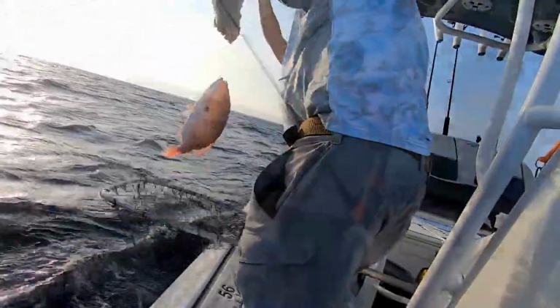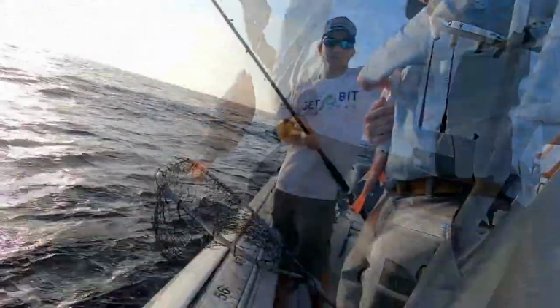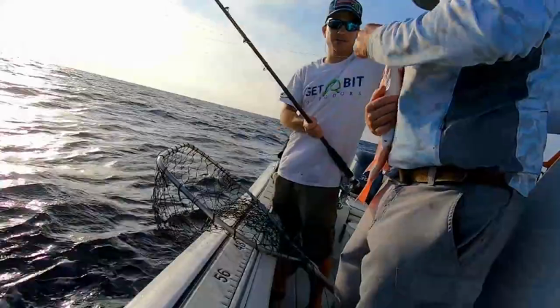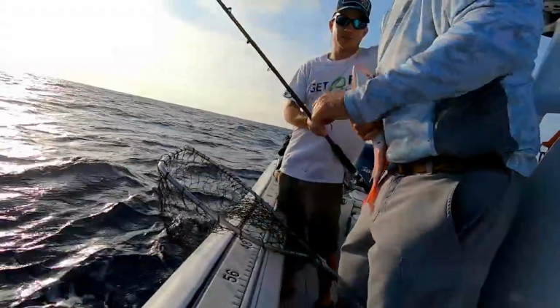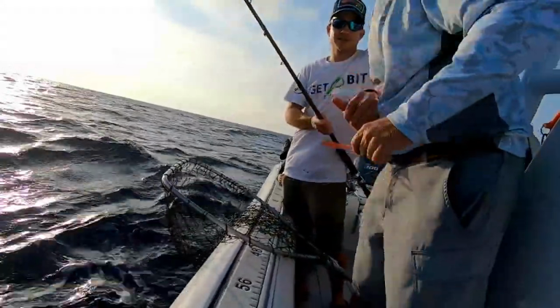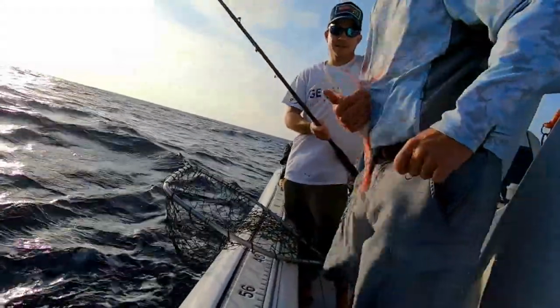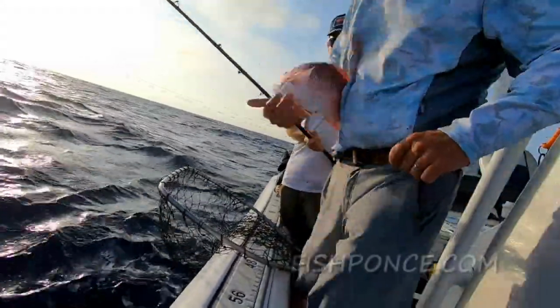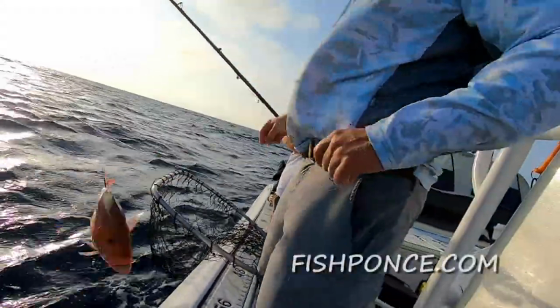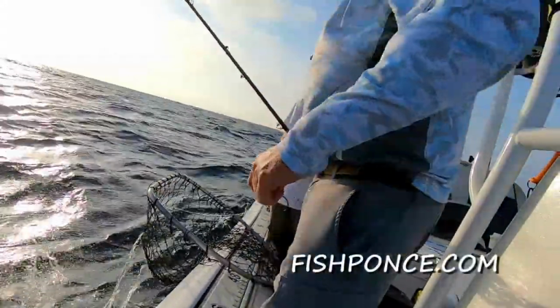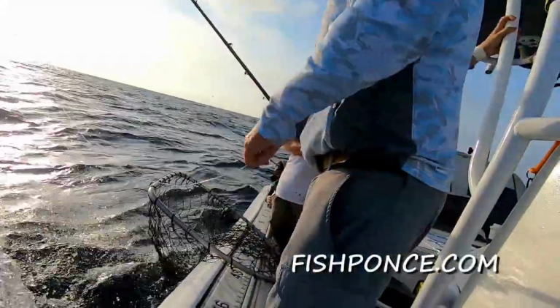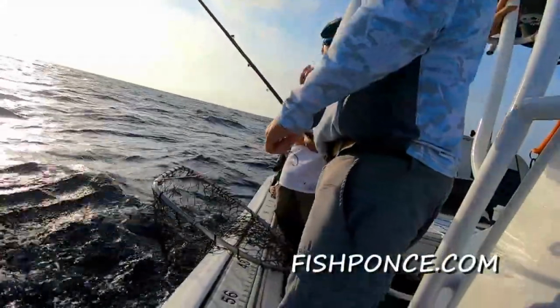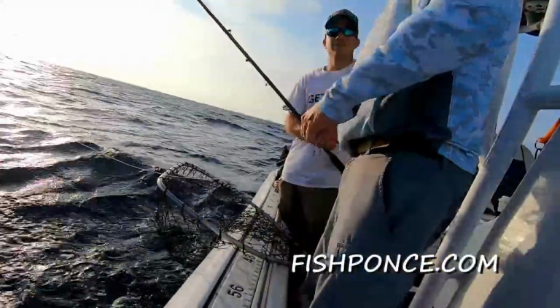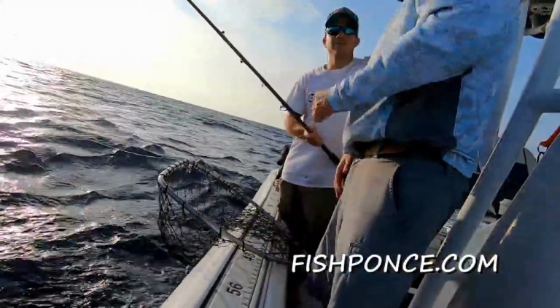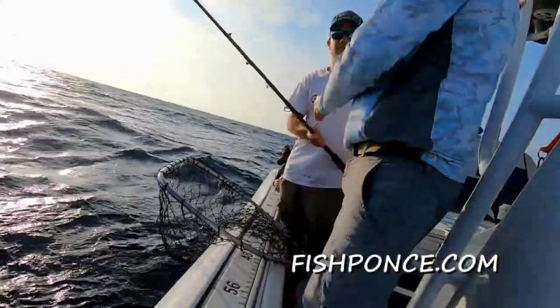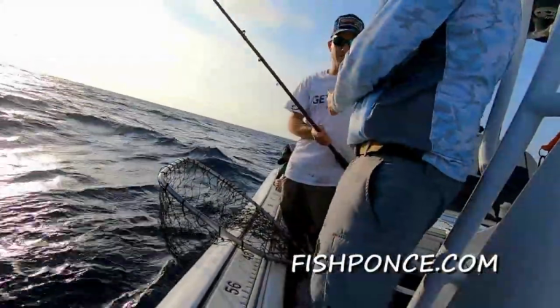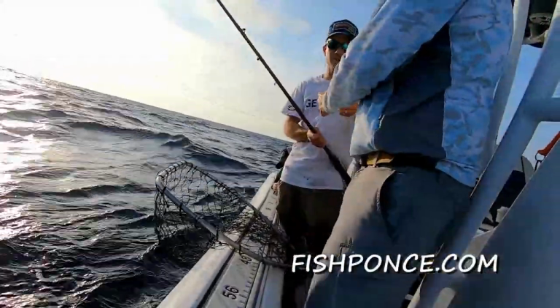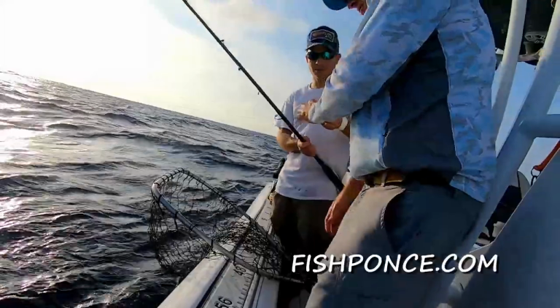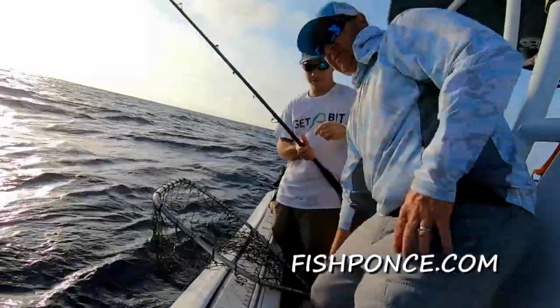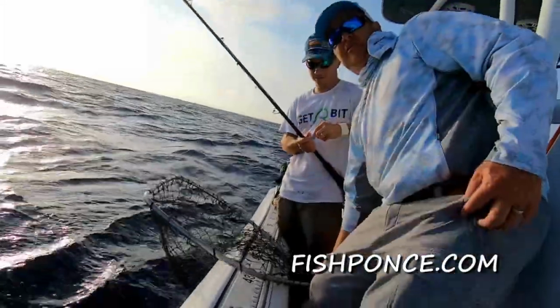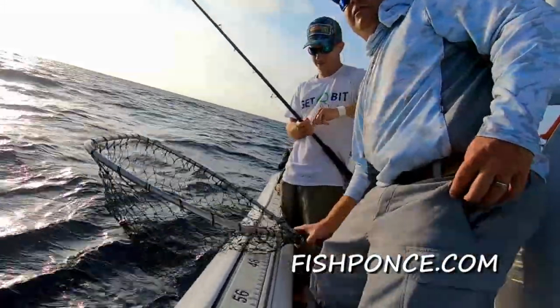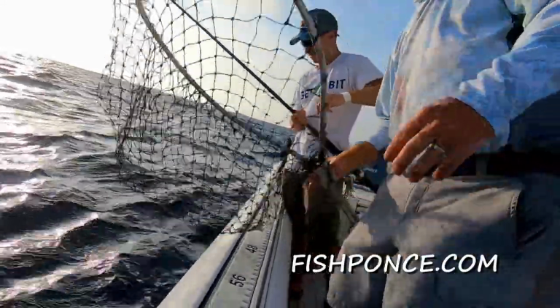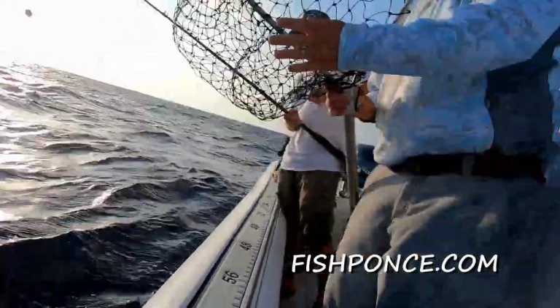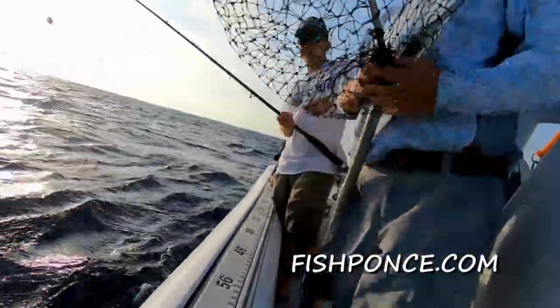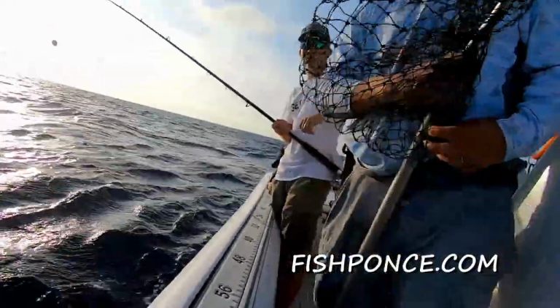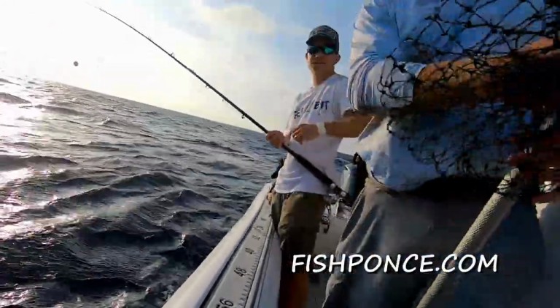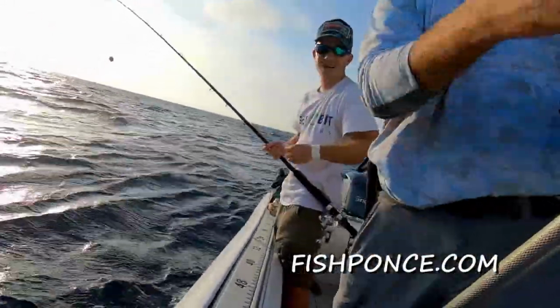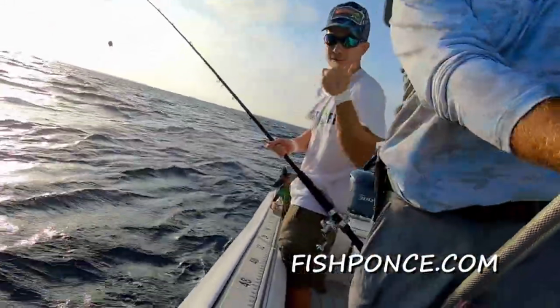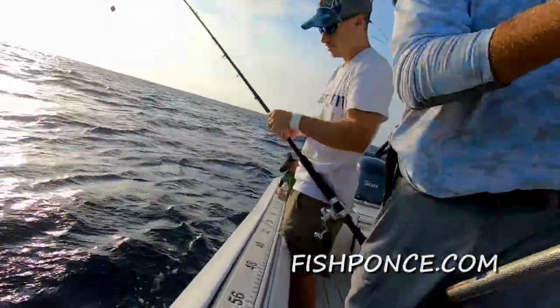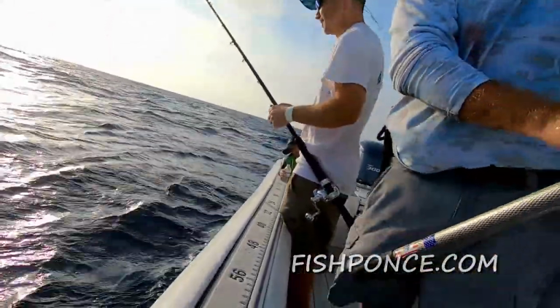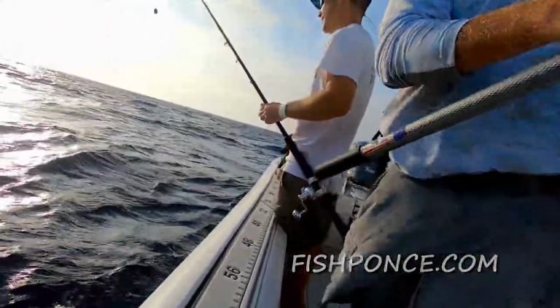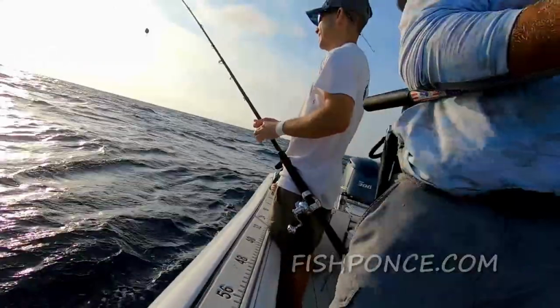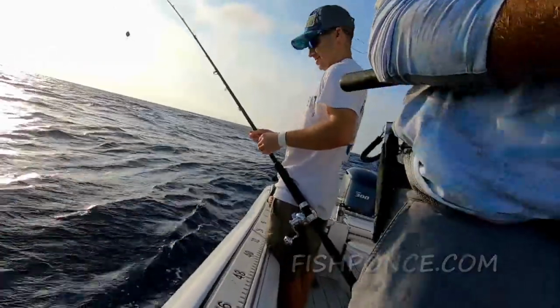My website is fishponds.com — inshore, nearshore charters.